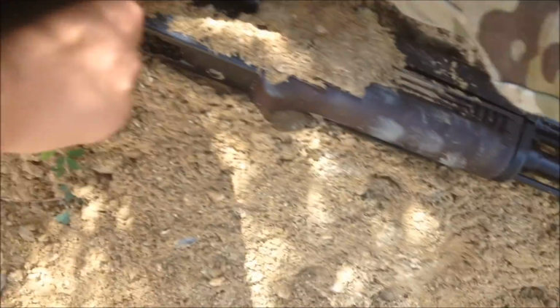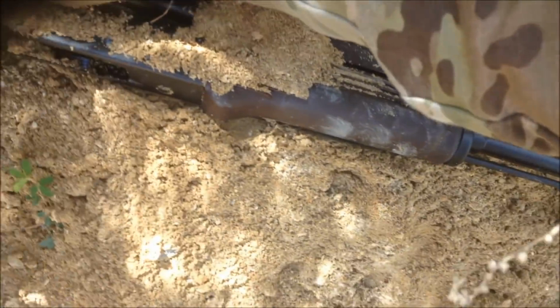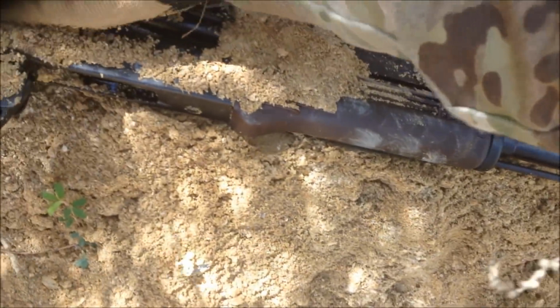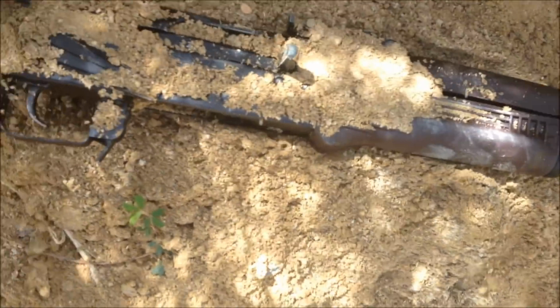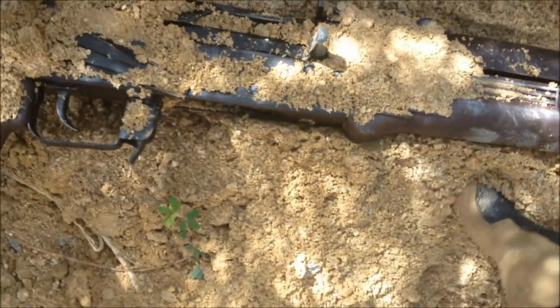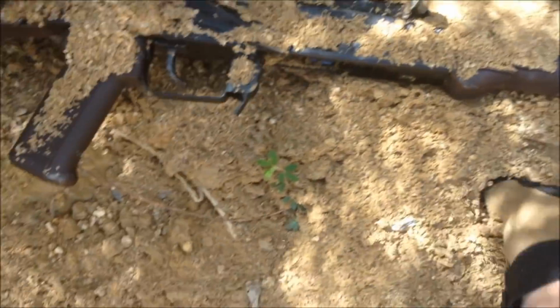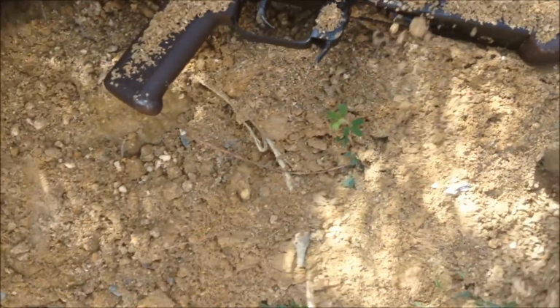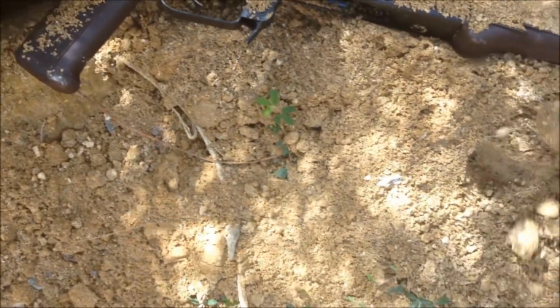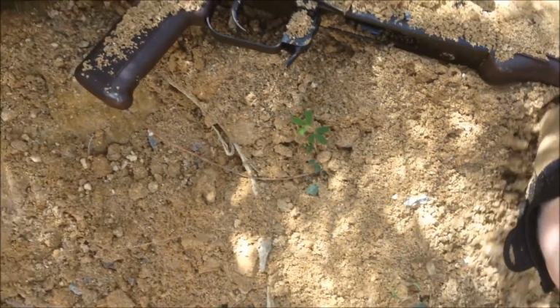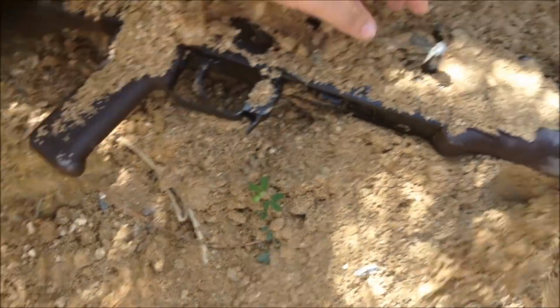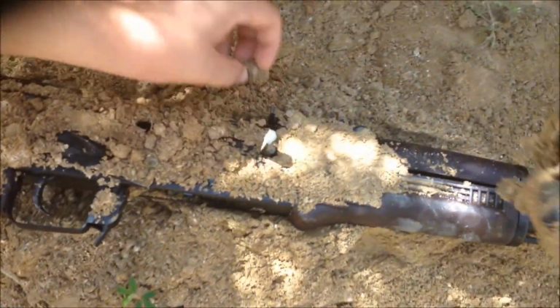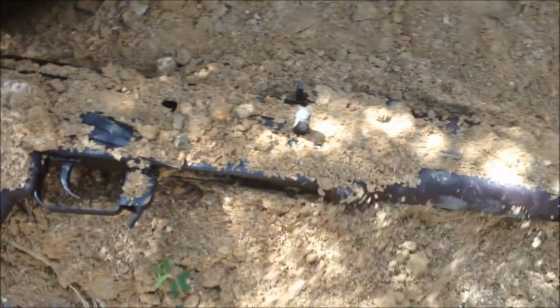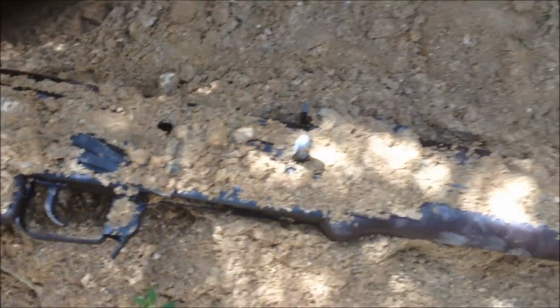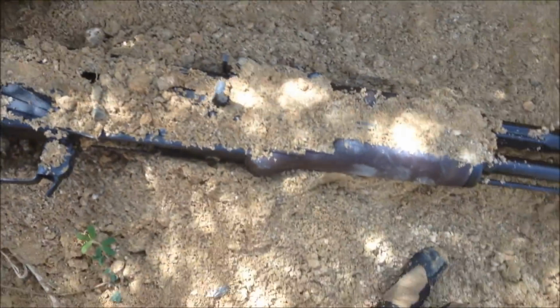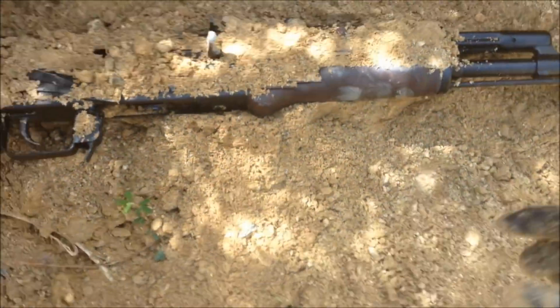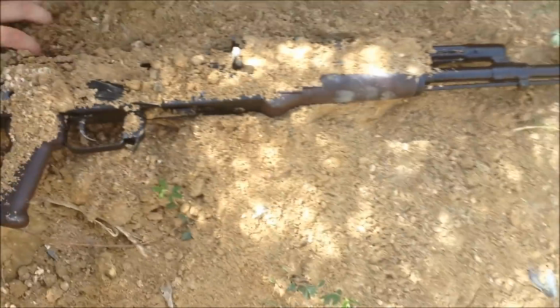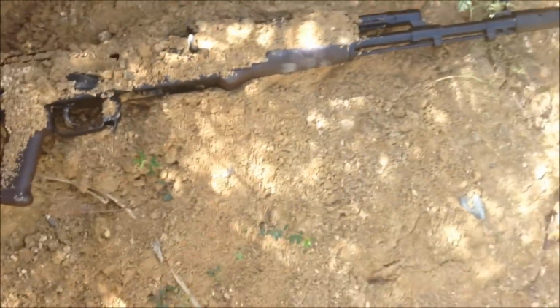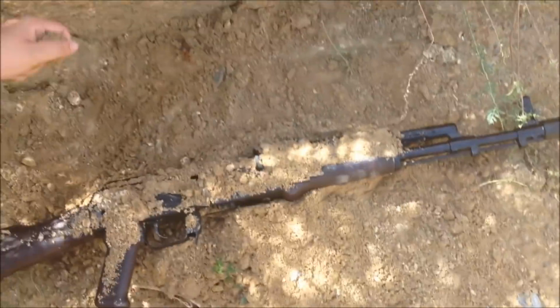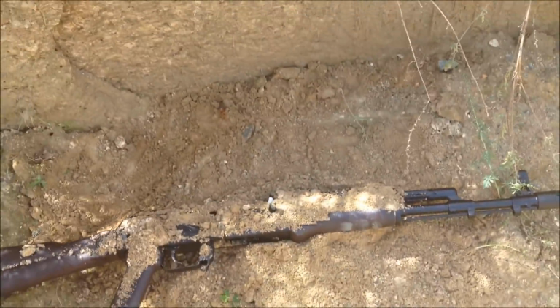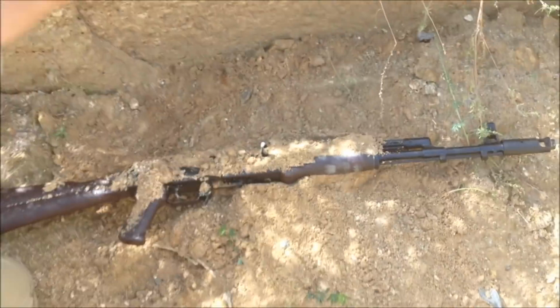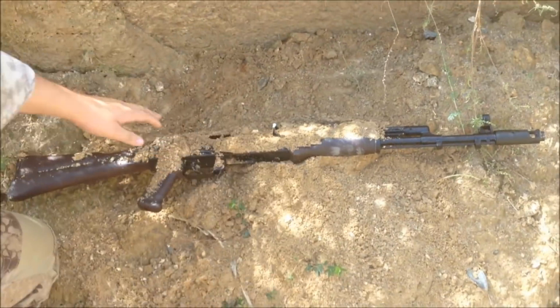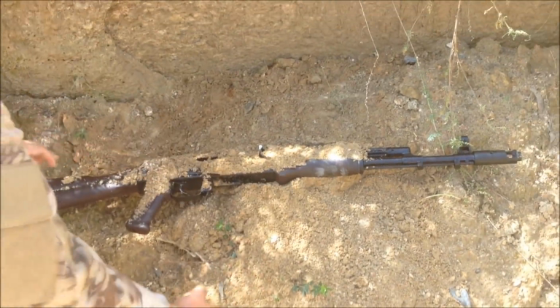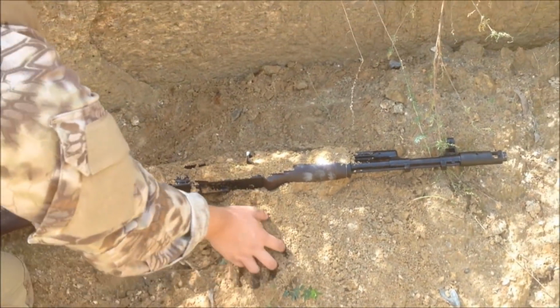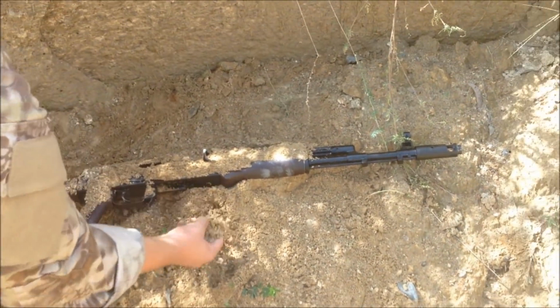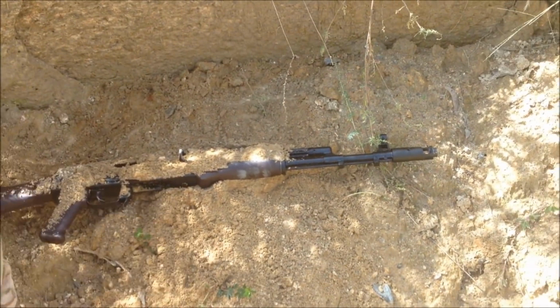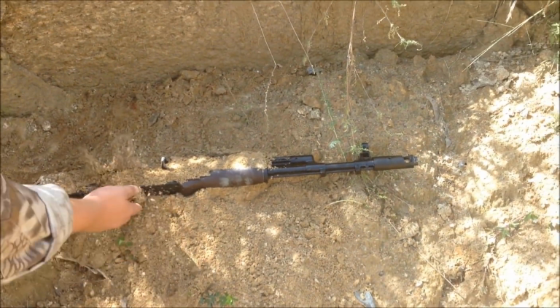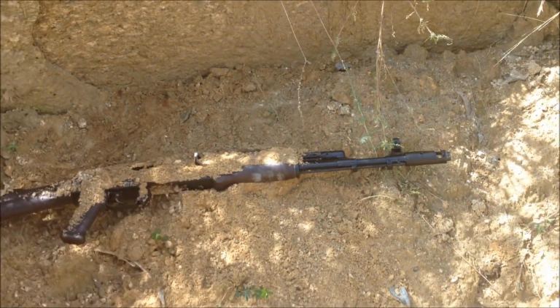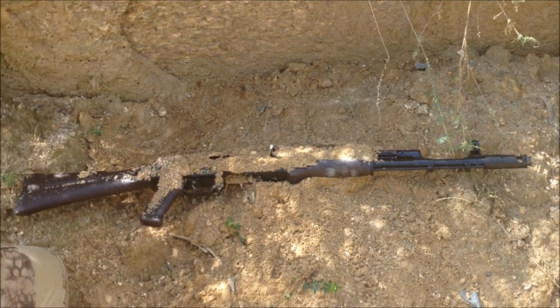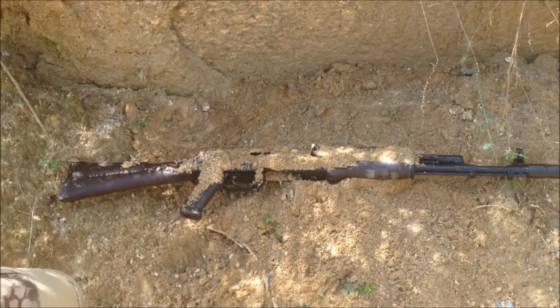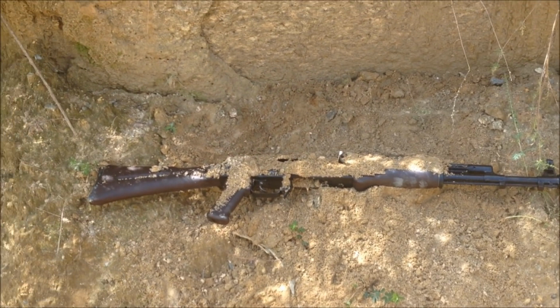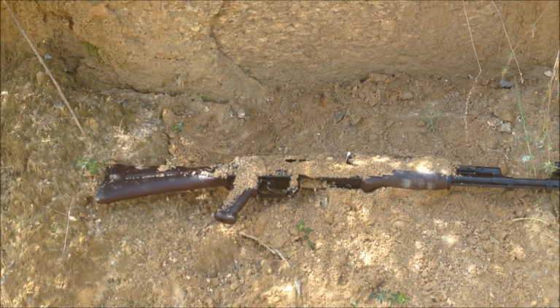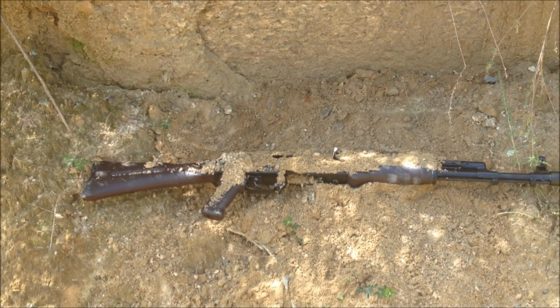Okay, it's clogged. It's clogged. Okay guys, look at that. Think that's enough dirt?